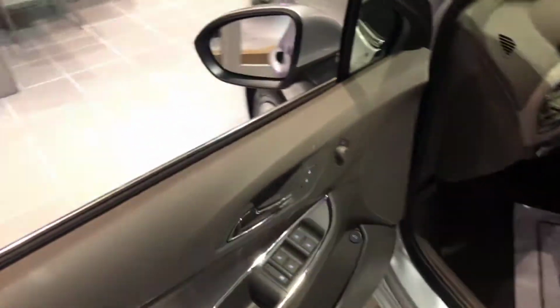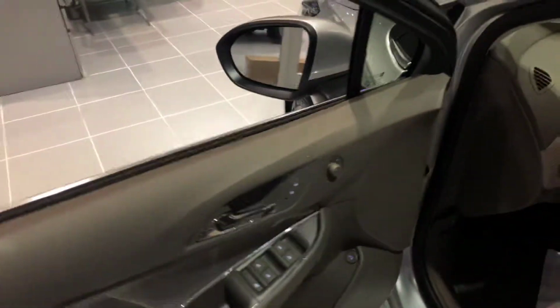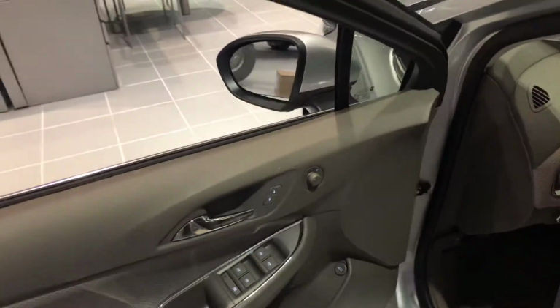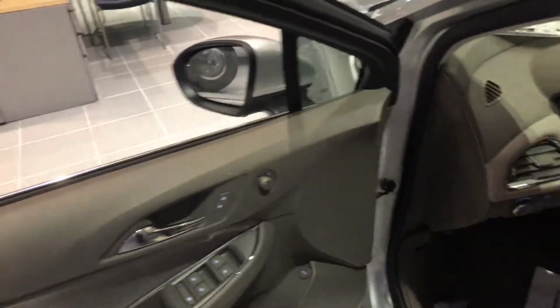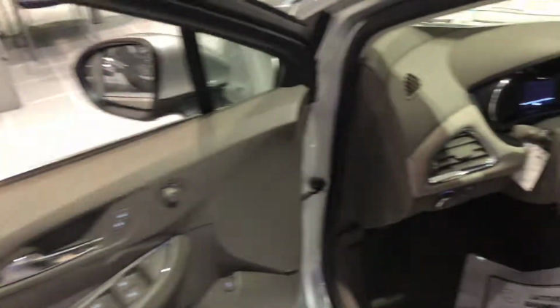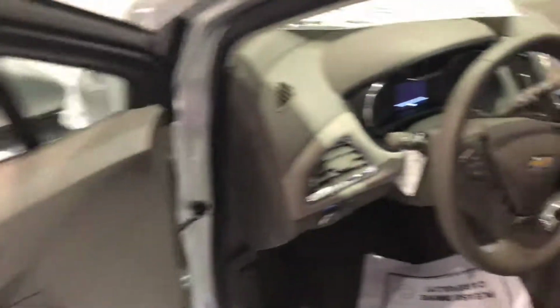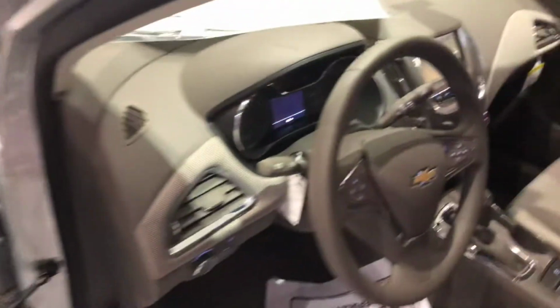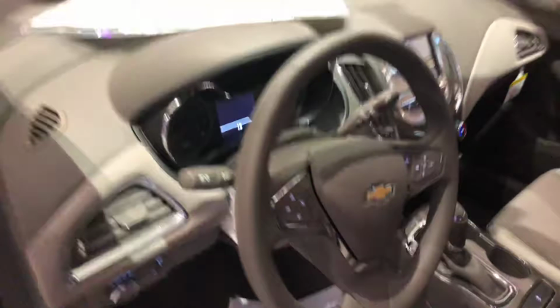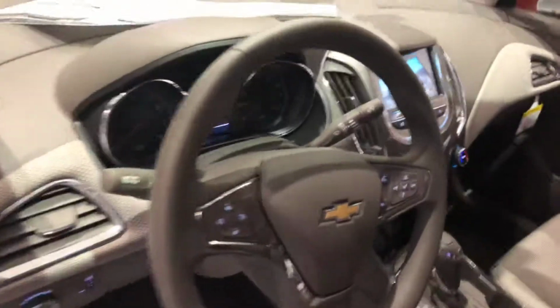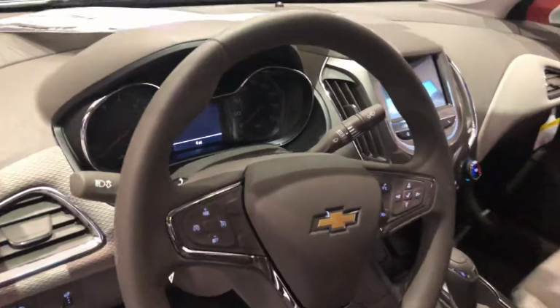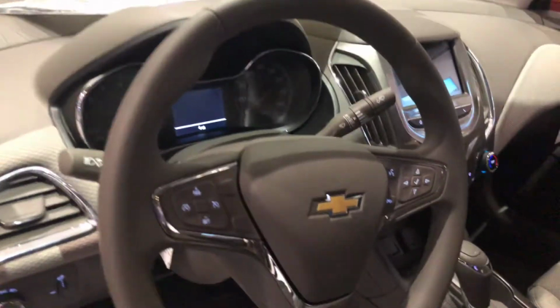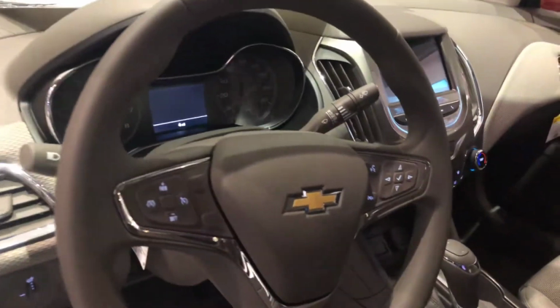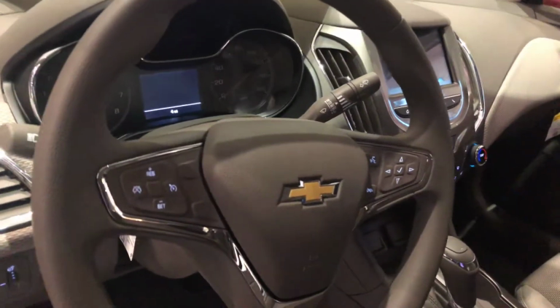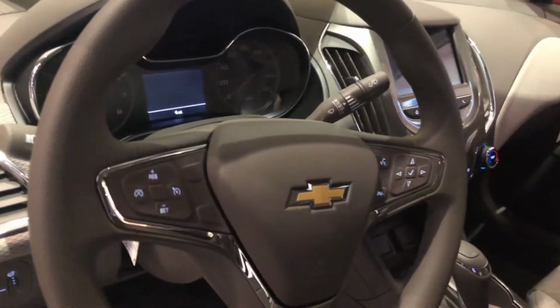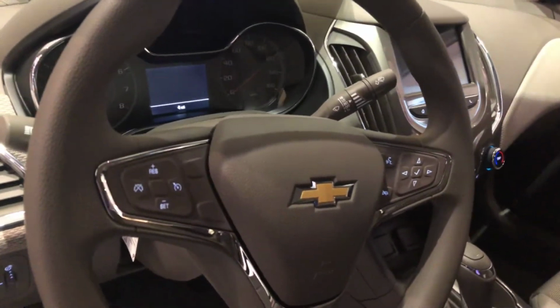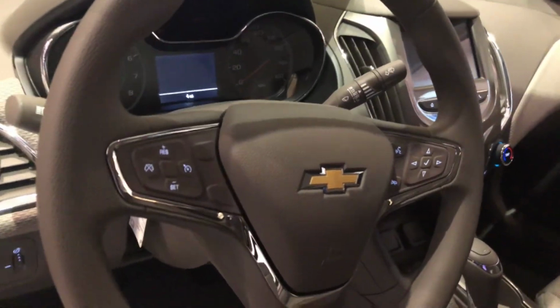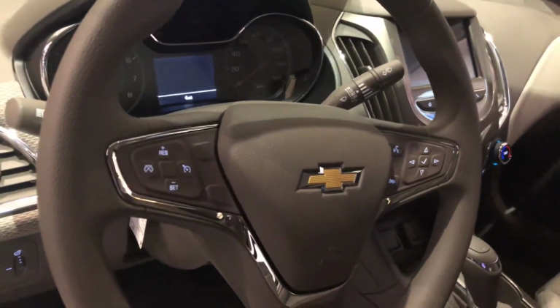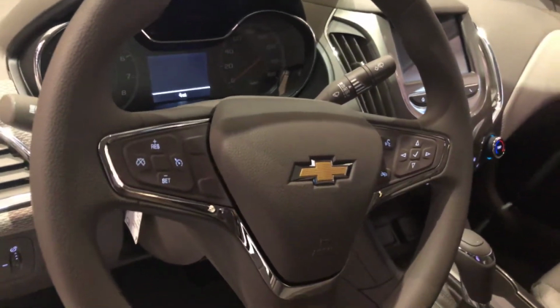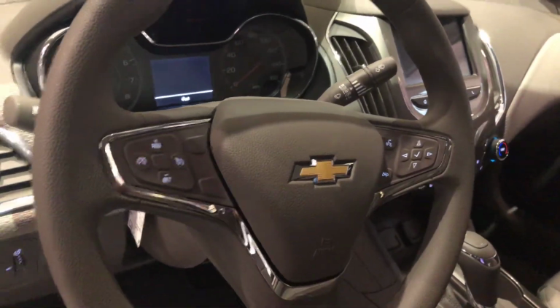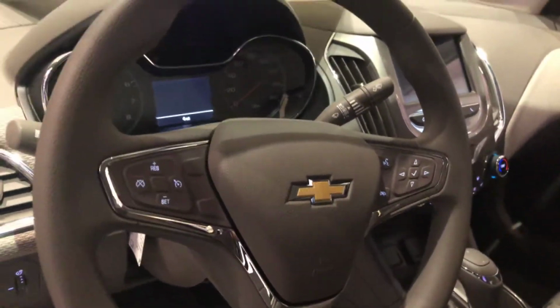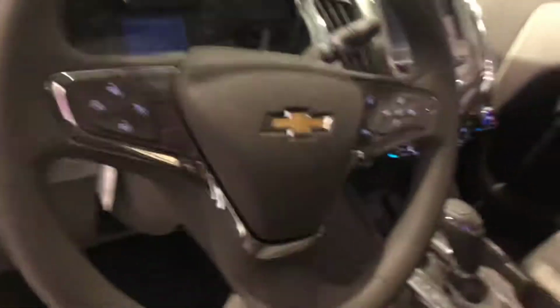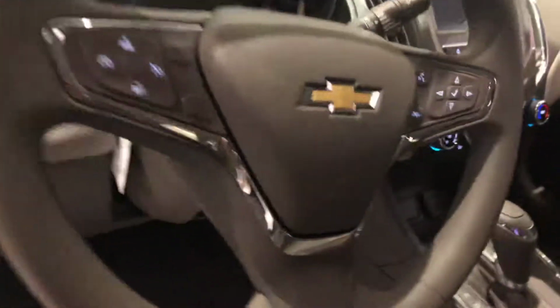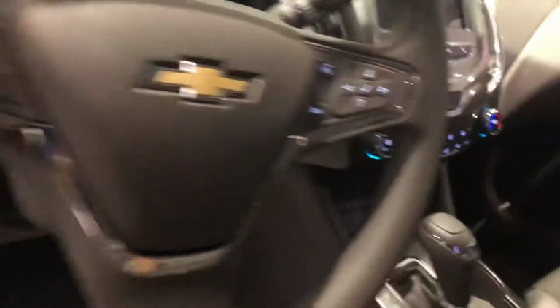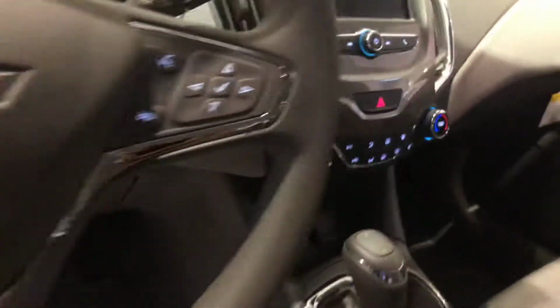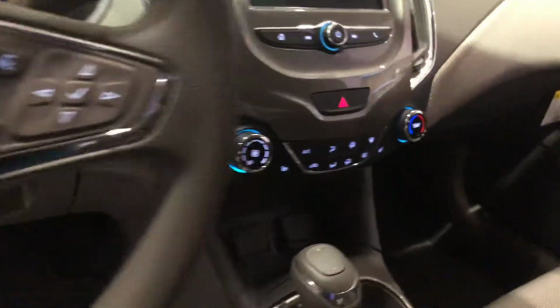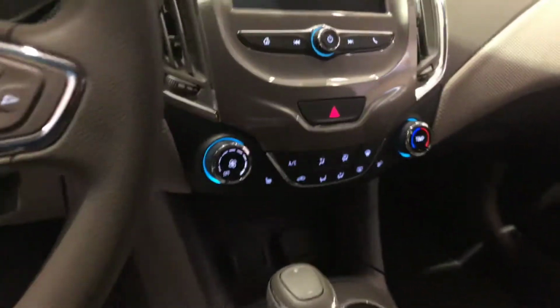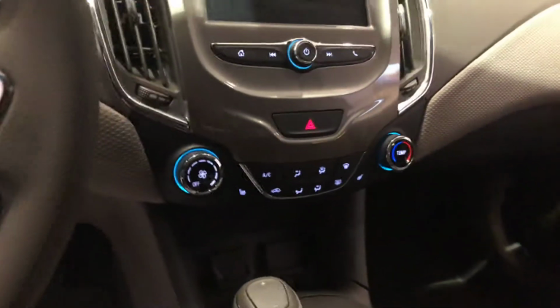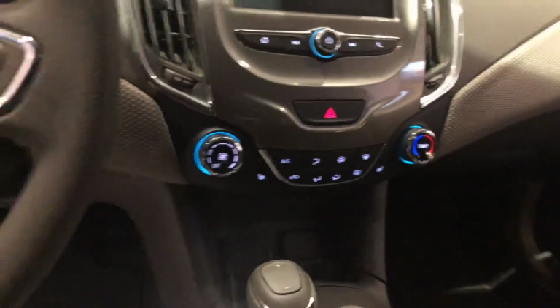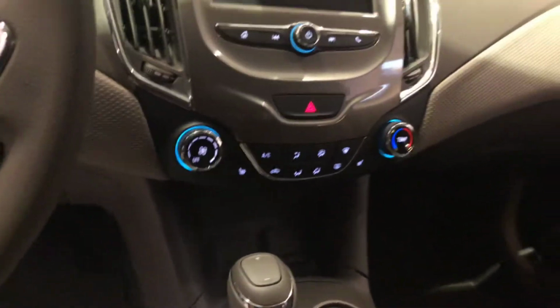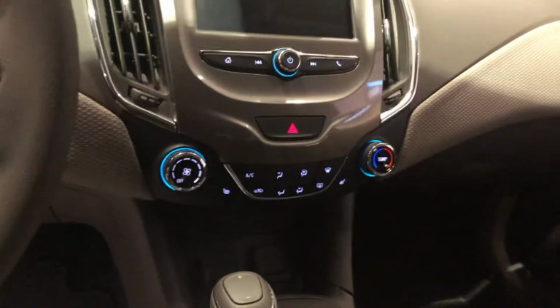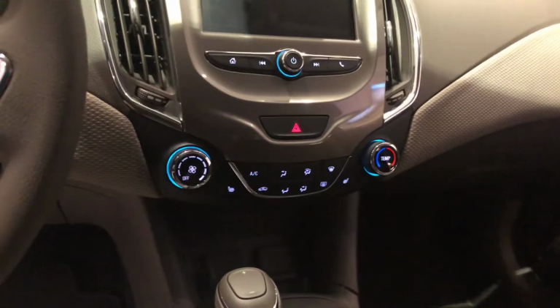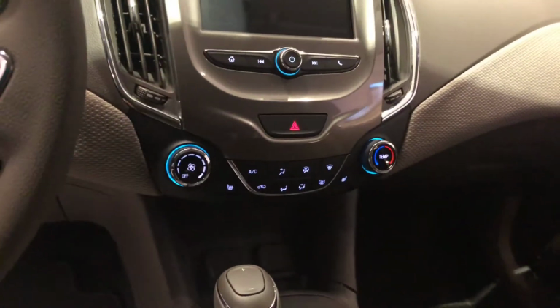Power windows, power locks, Bluetooth connectivity, controls right there on the steering wheel, cruise control, heated seats, and much more.